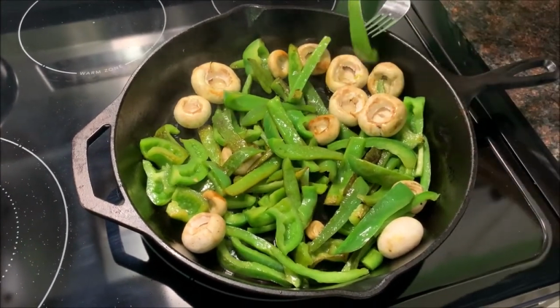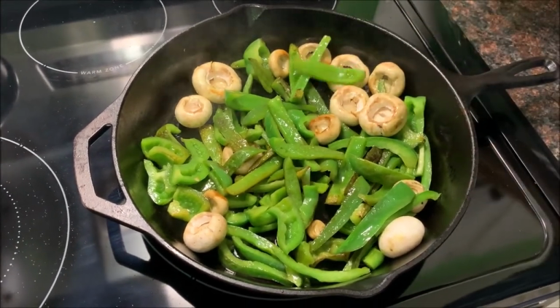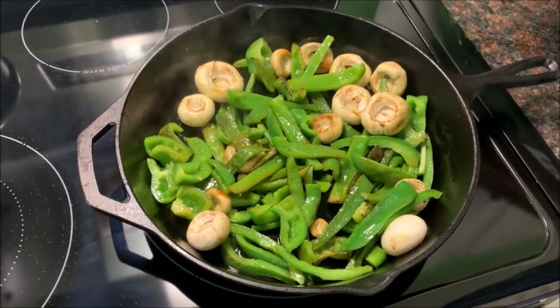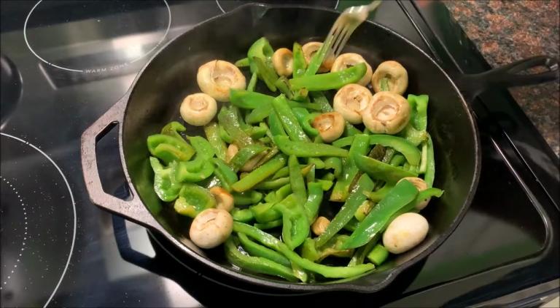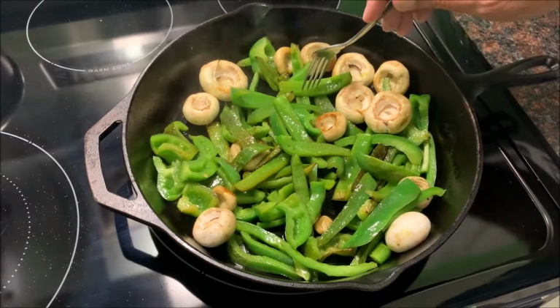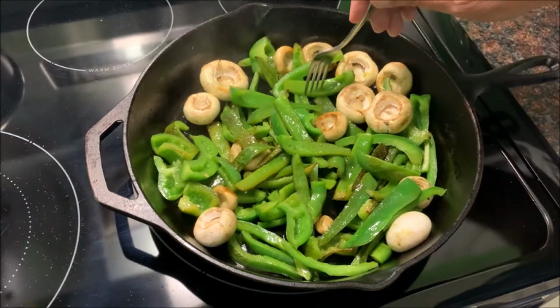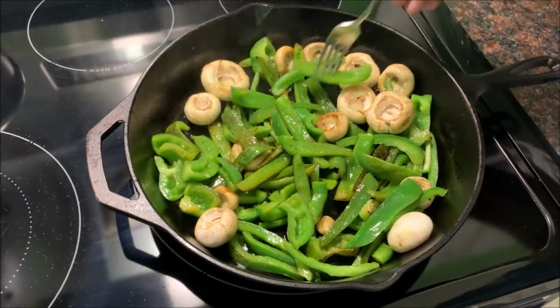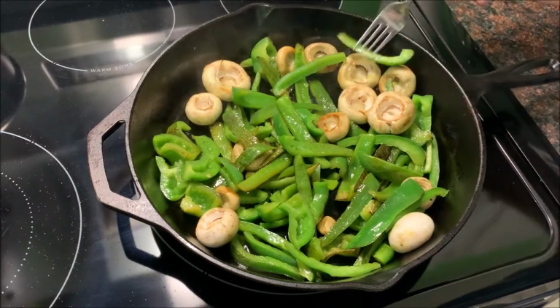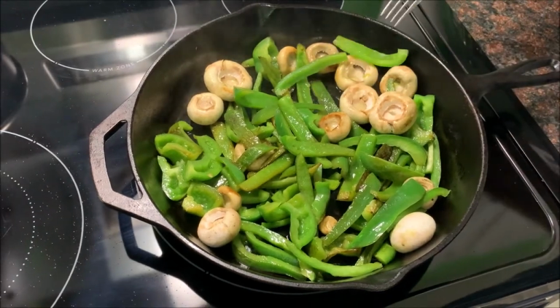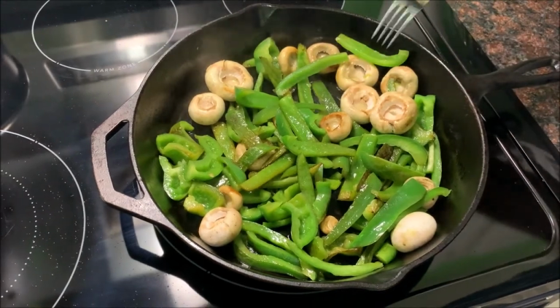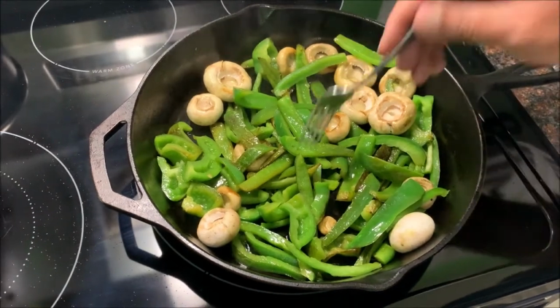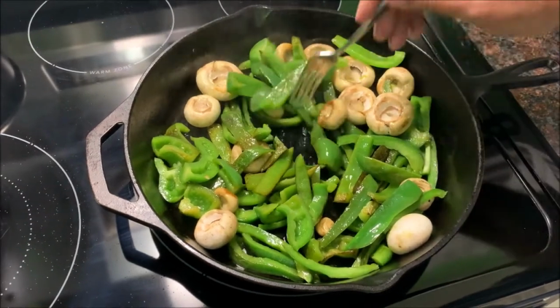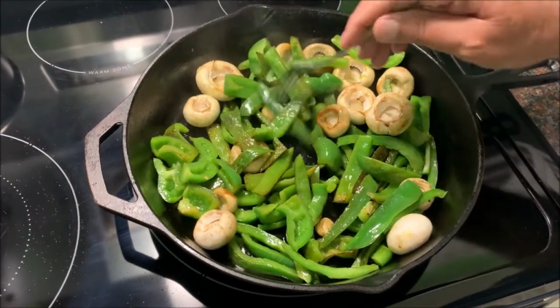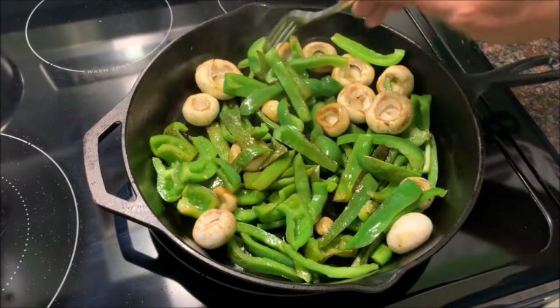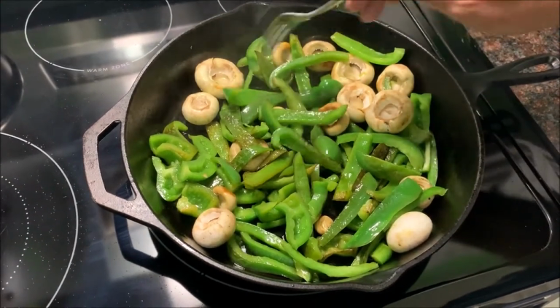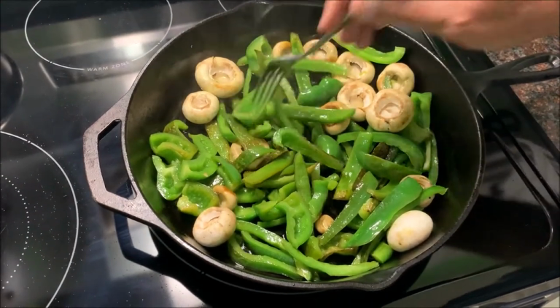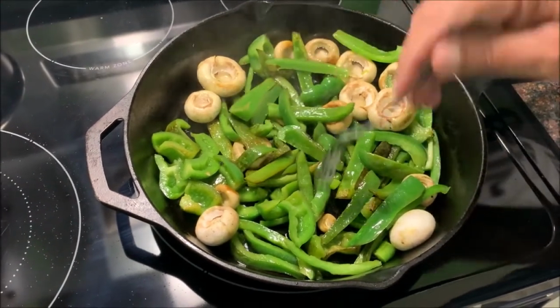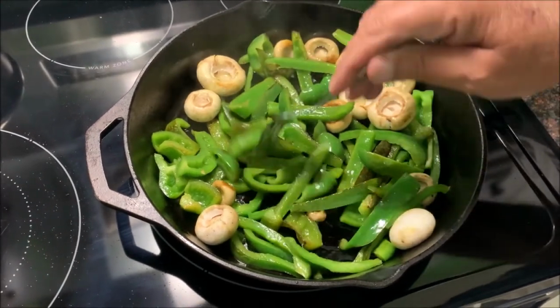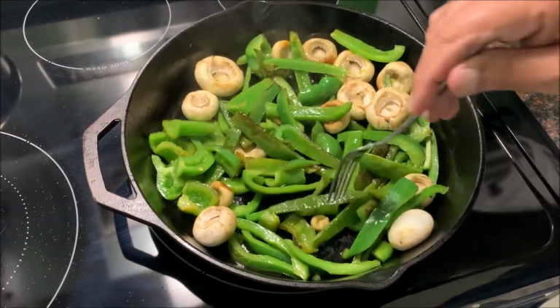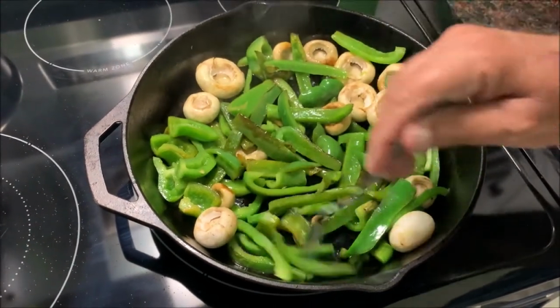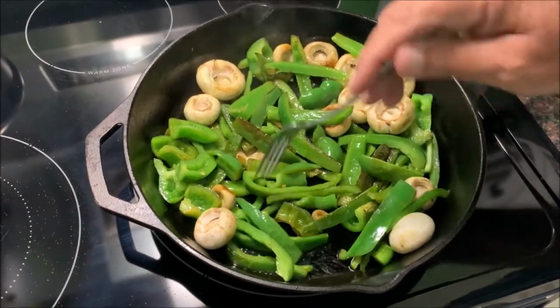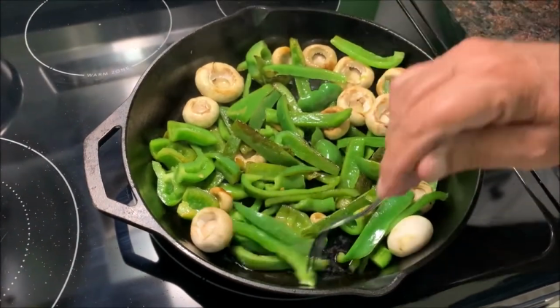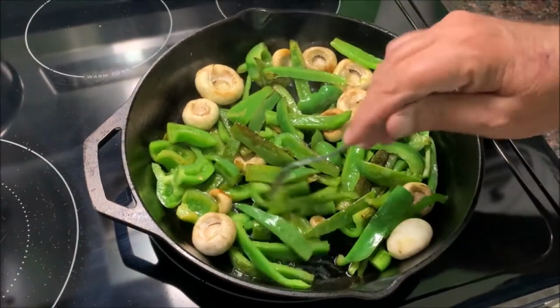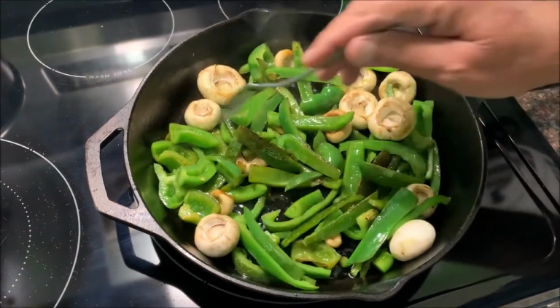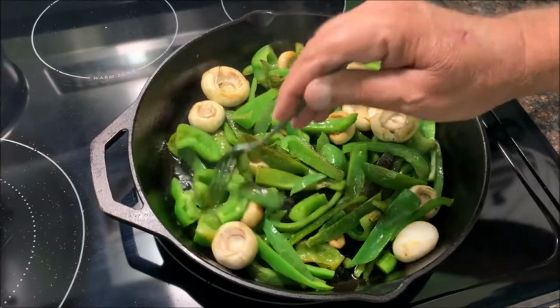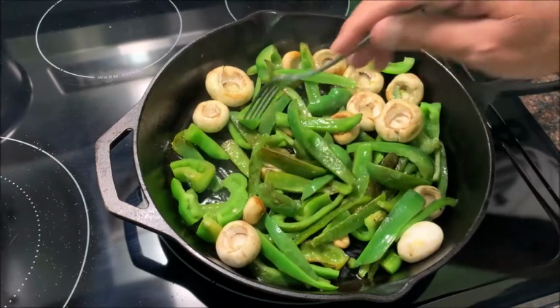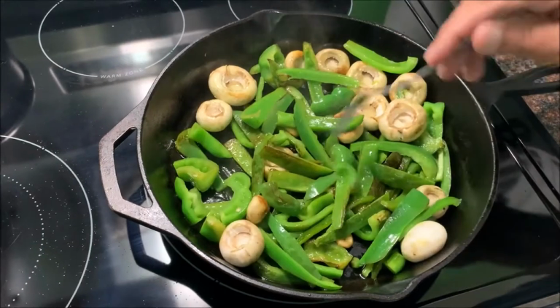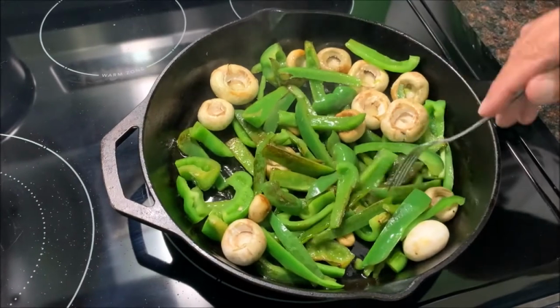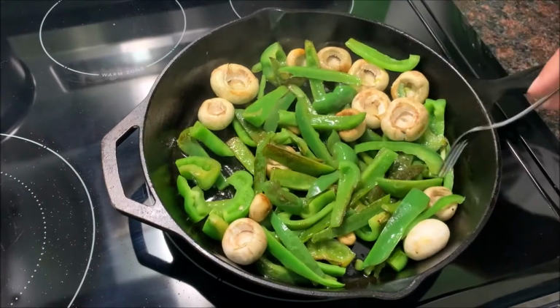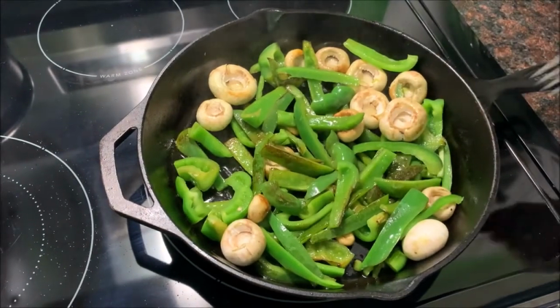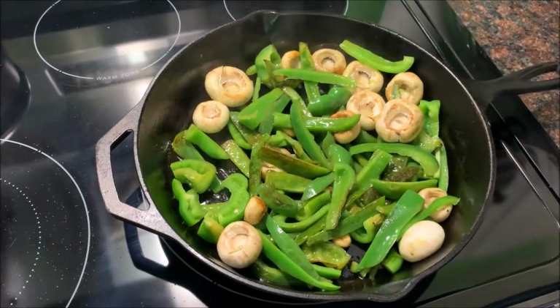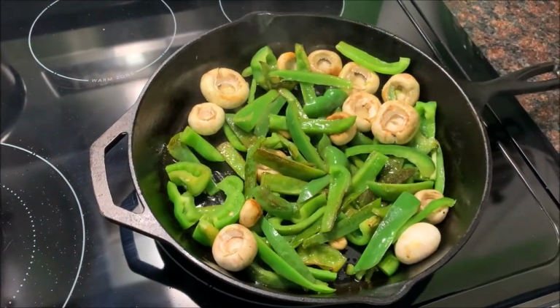Not soft all the way yet. I like it pretty soft — some people like their veggies a little crunchy, I like mine a little soft.